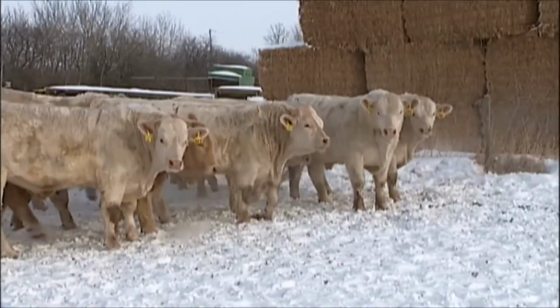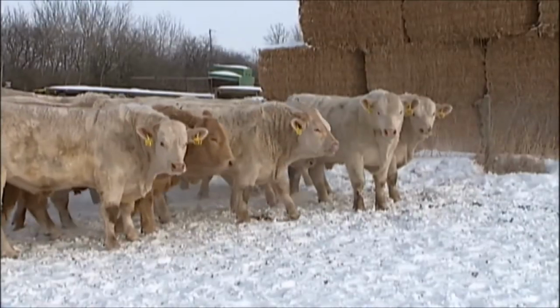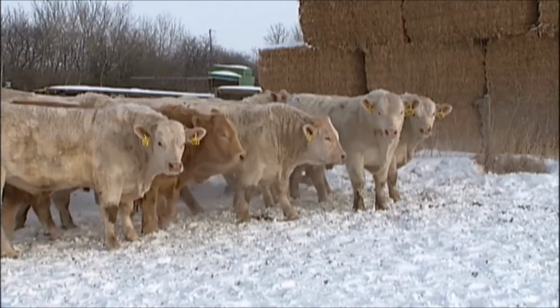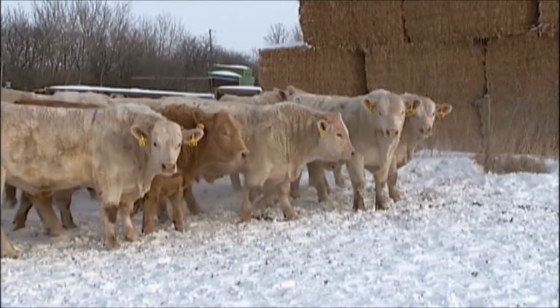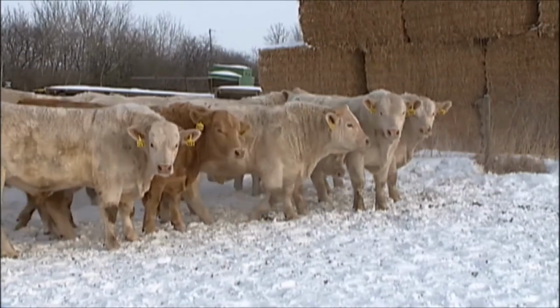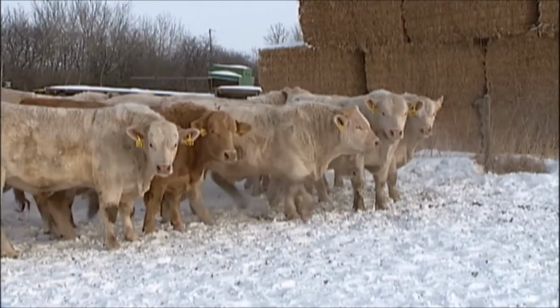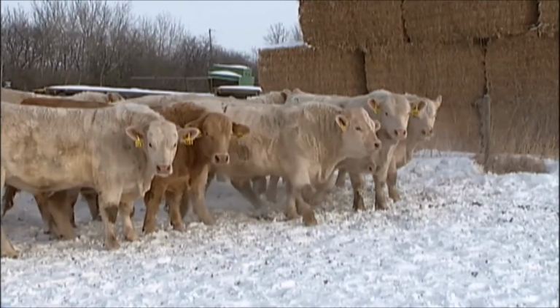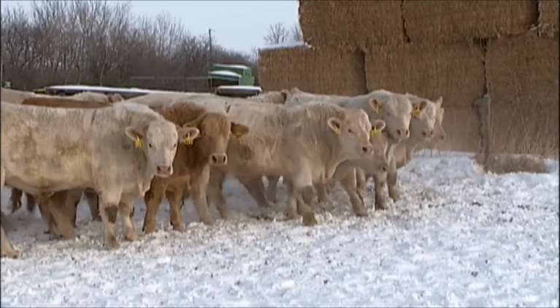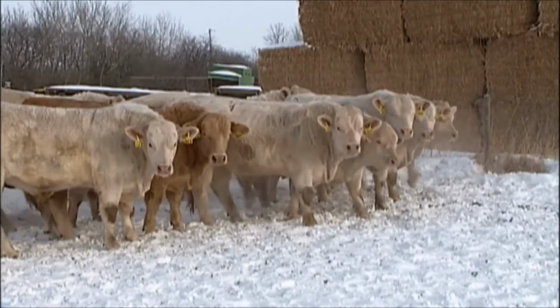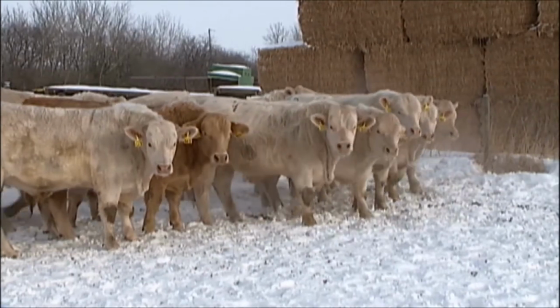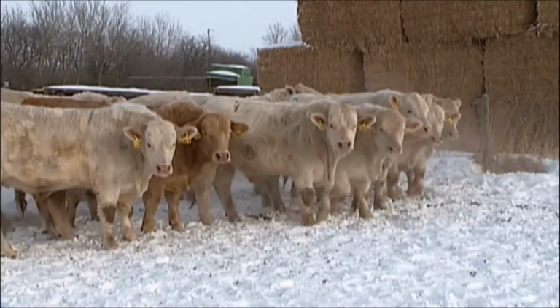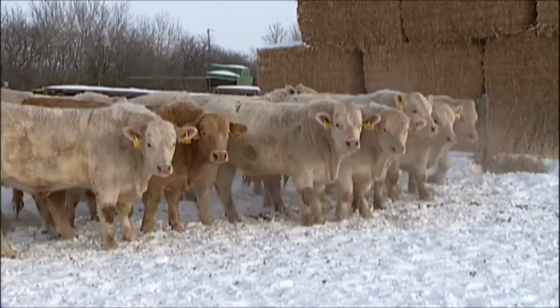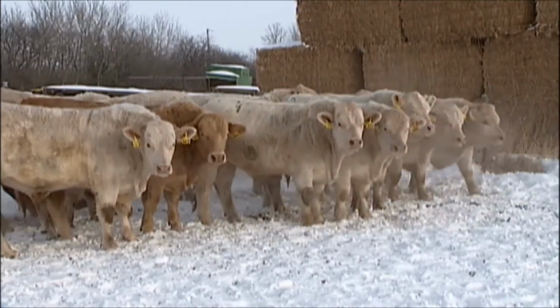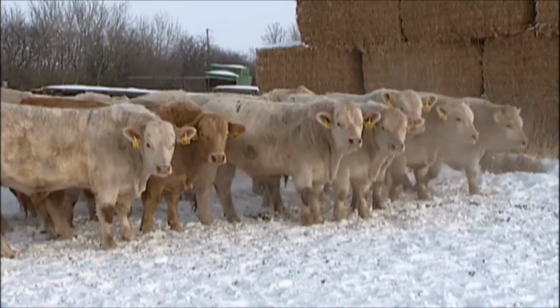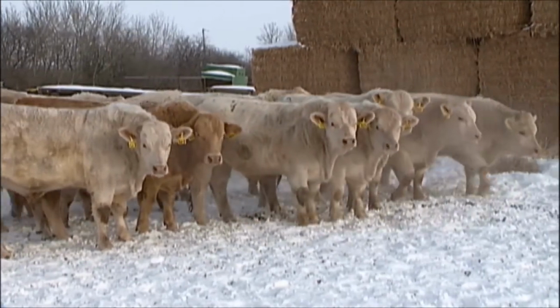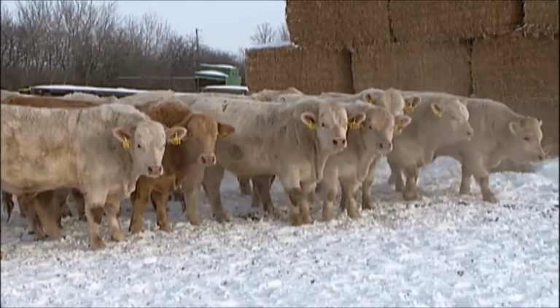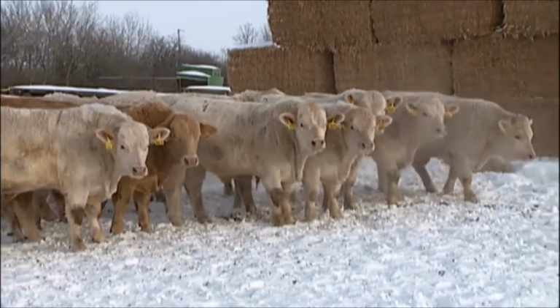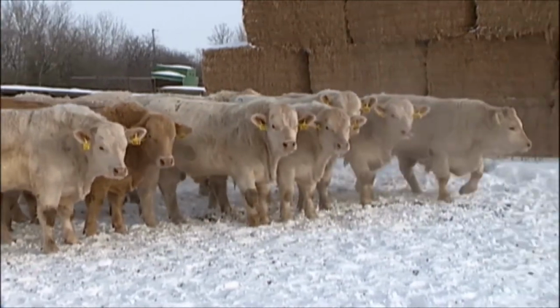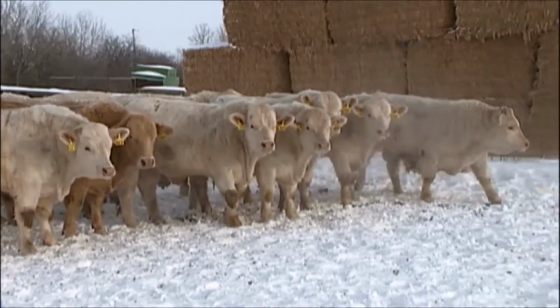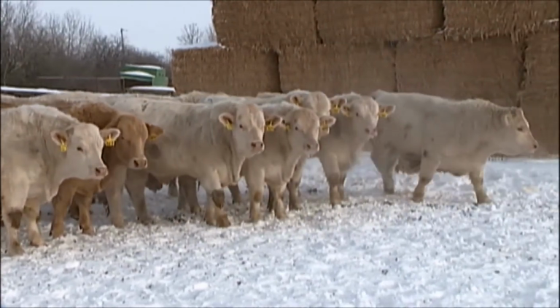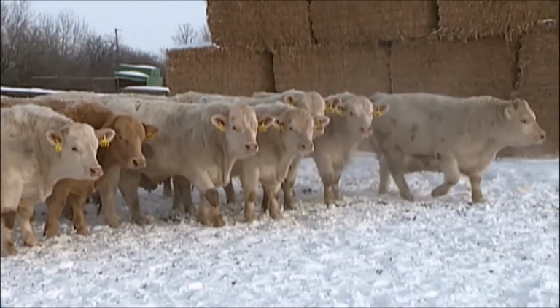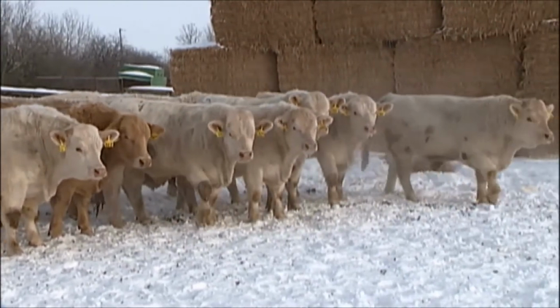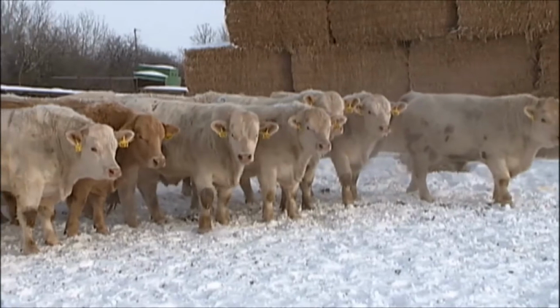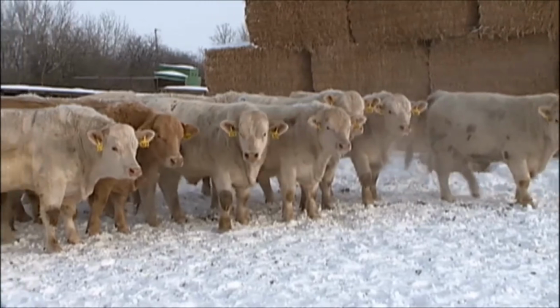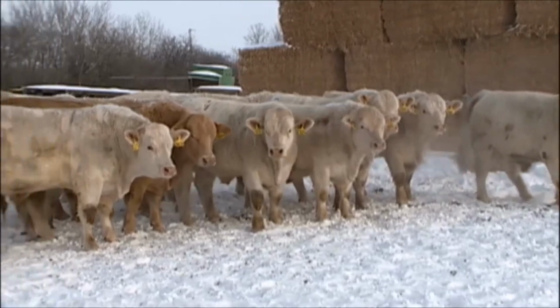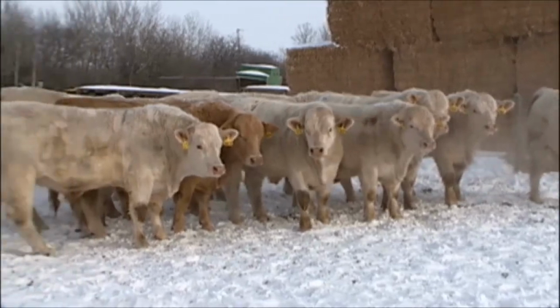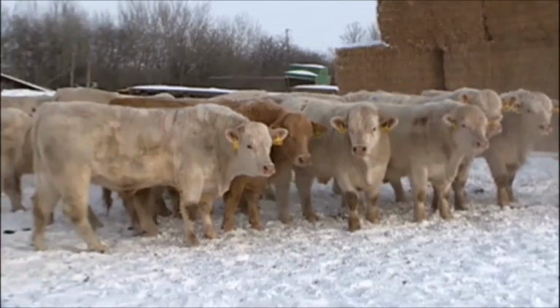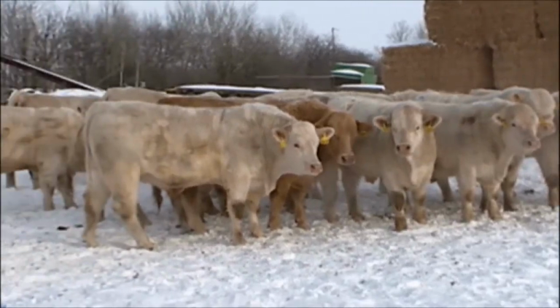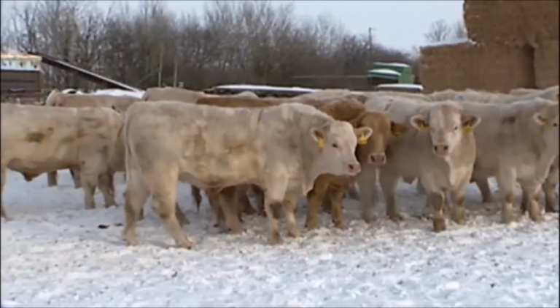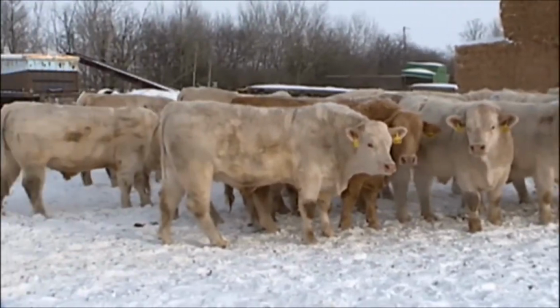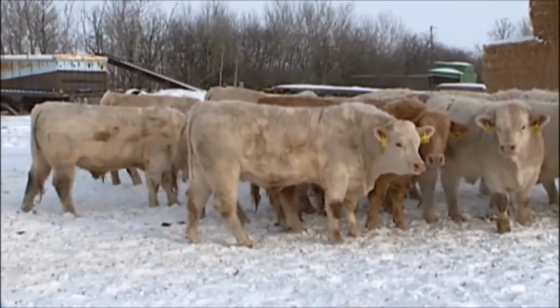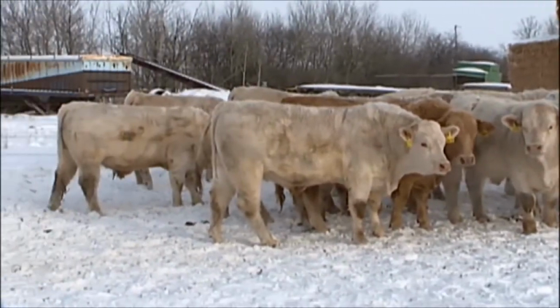We'll swing them around here one more time for you and let you have a good look at these bulls.